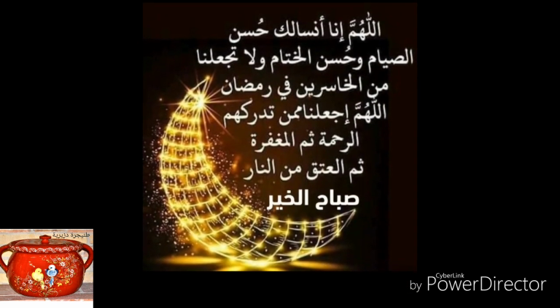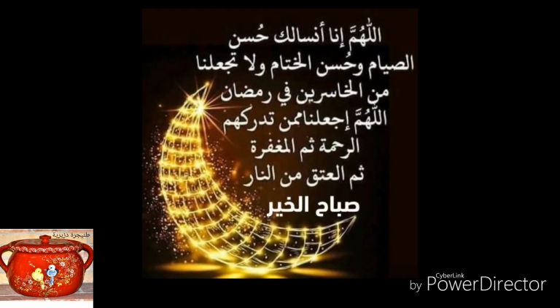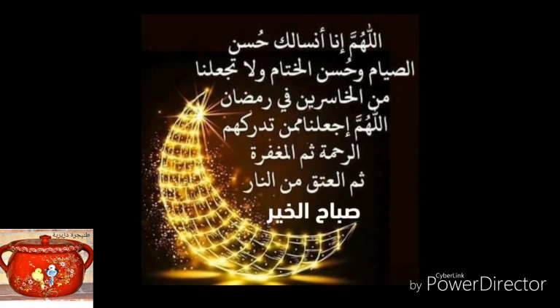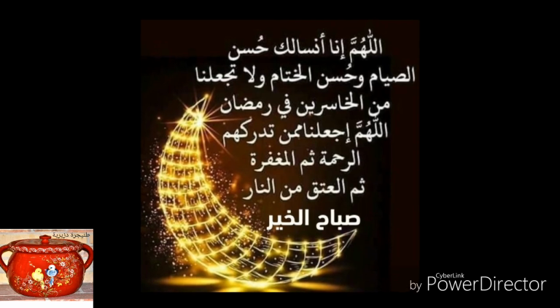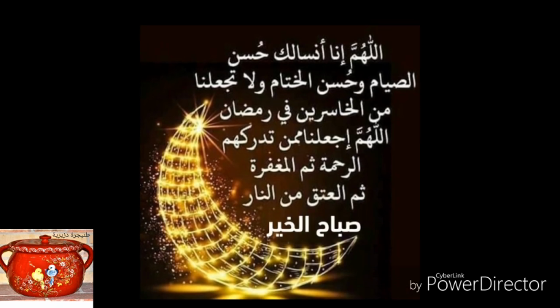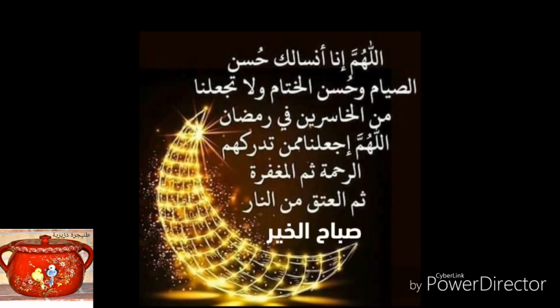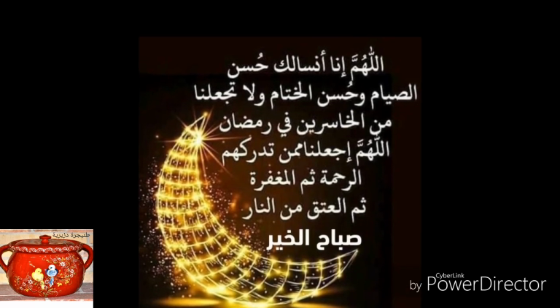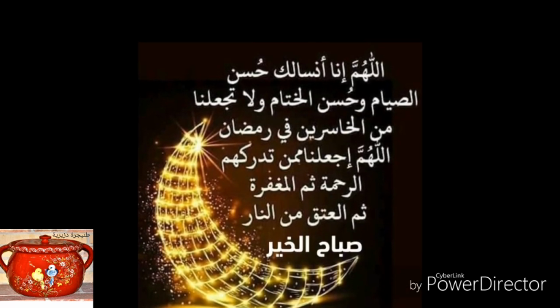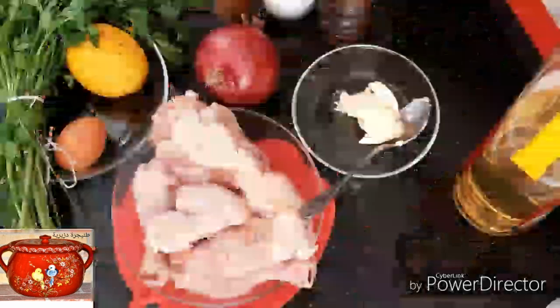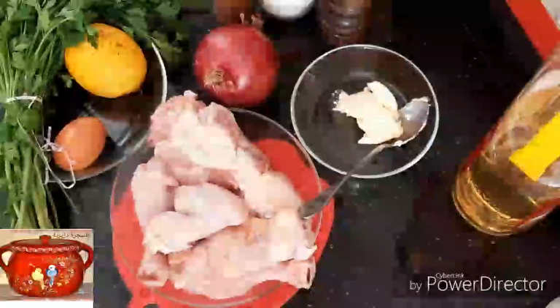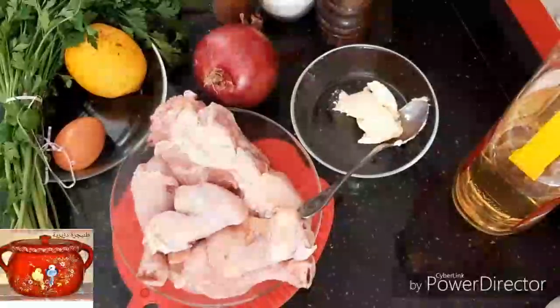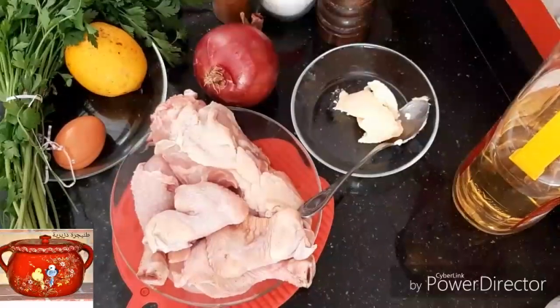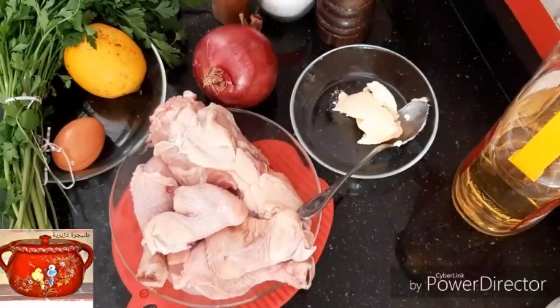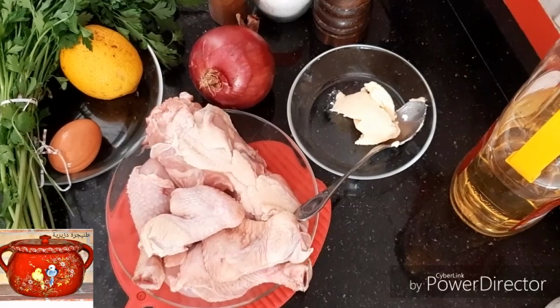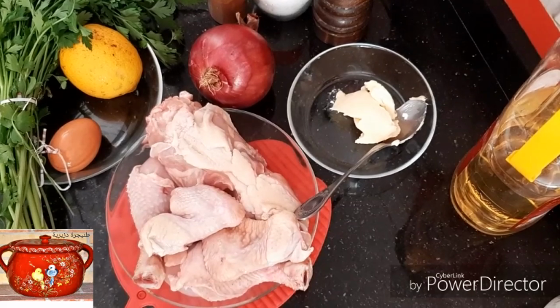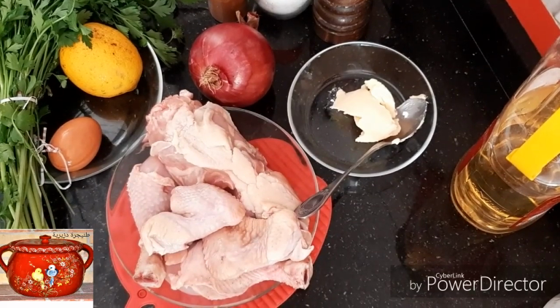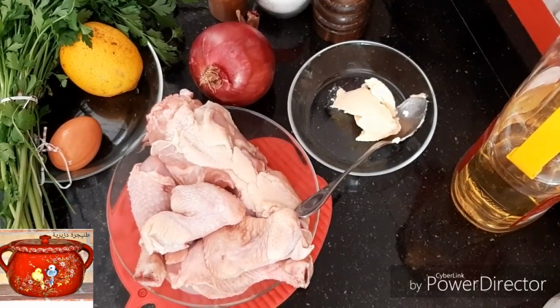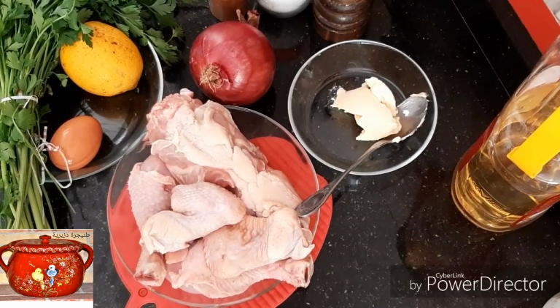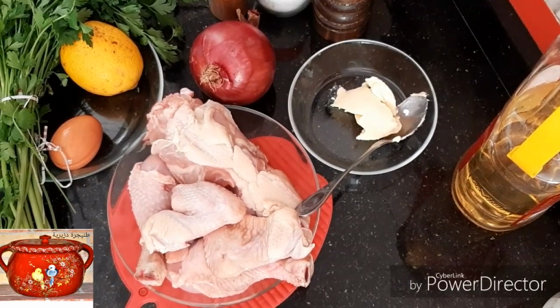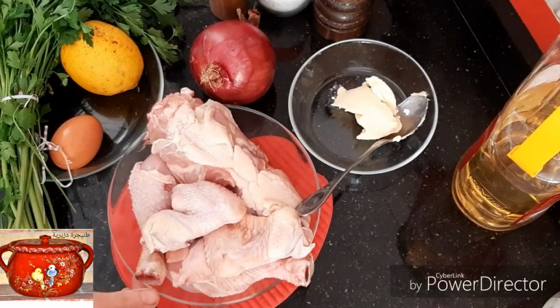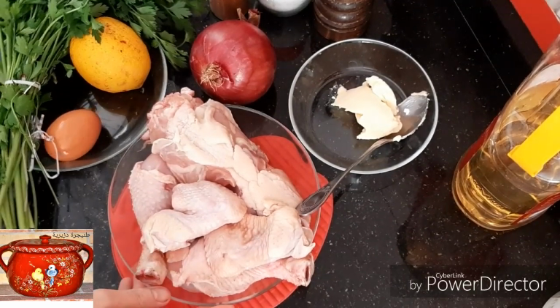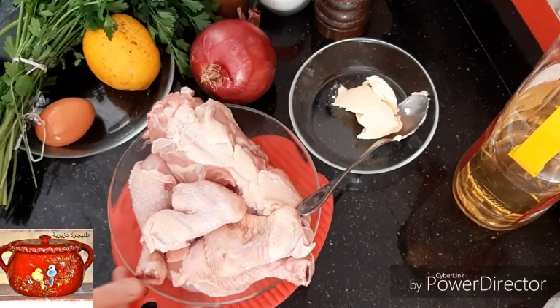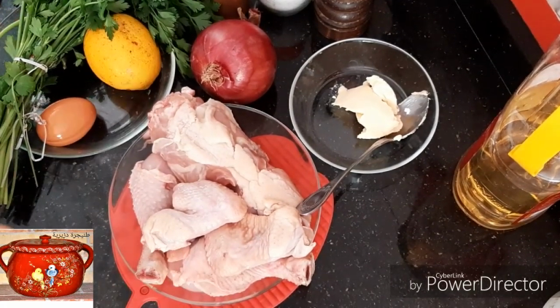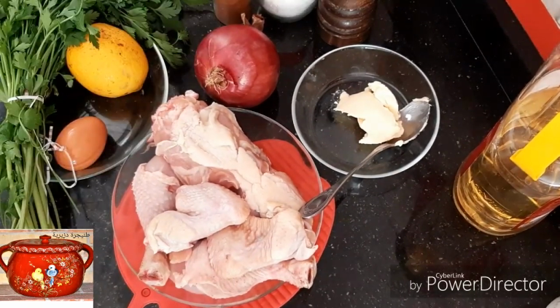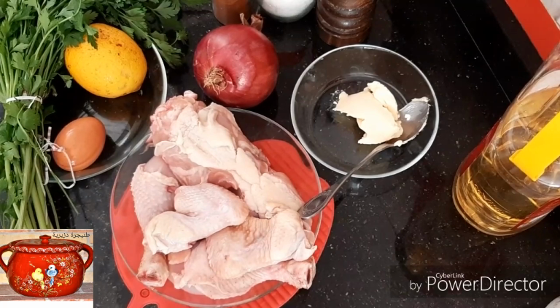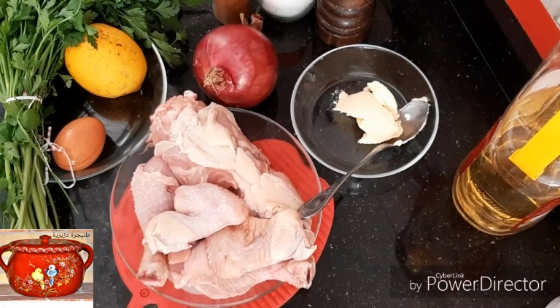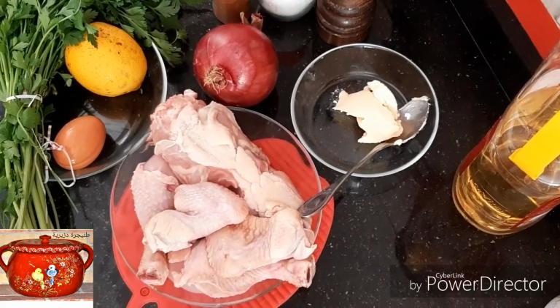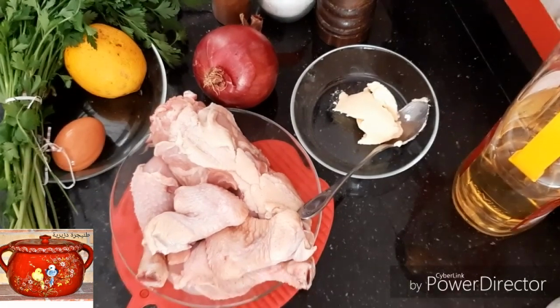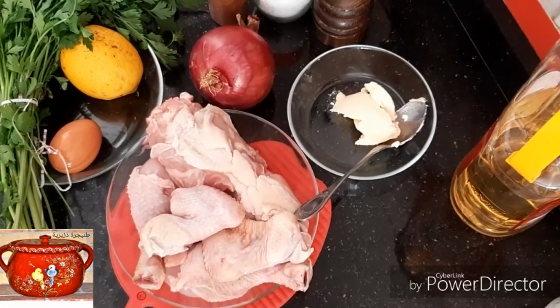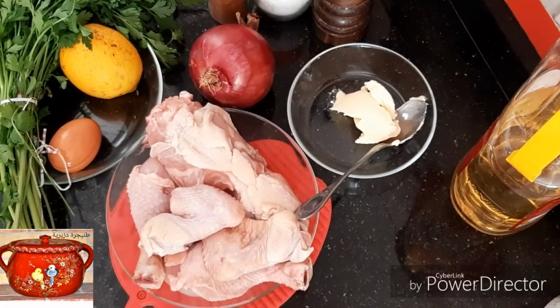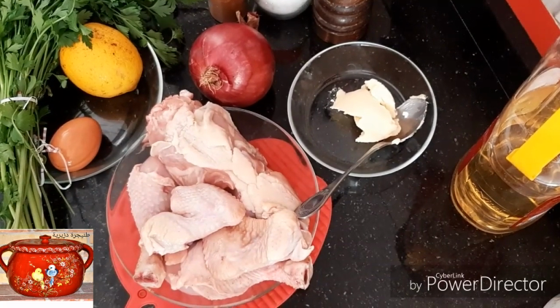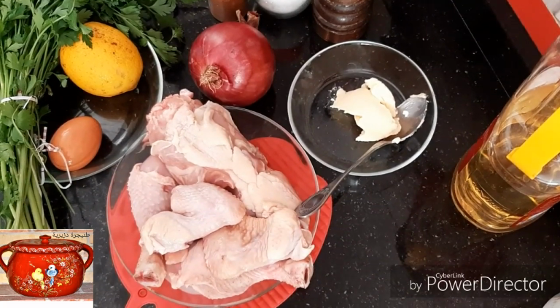السلام عليكم ورحمة الله وبركاته، مرحبا بكم في قناة نجات زرية. لهذا اليوم دائما في إطار الوصفات الرمضانية، رح نتطرق إلى وصفات تقليدية عاصمية بحتة، اللي هي الشربة البيضة.